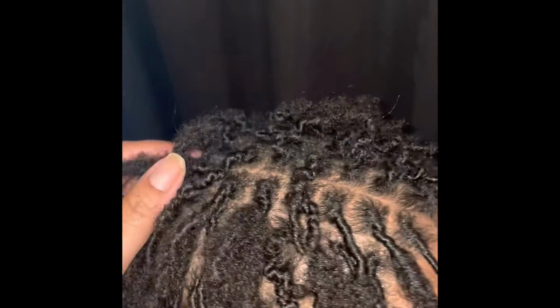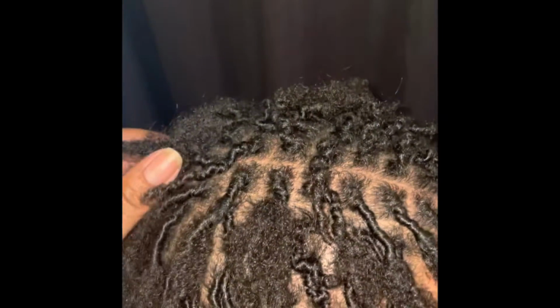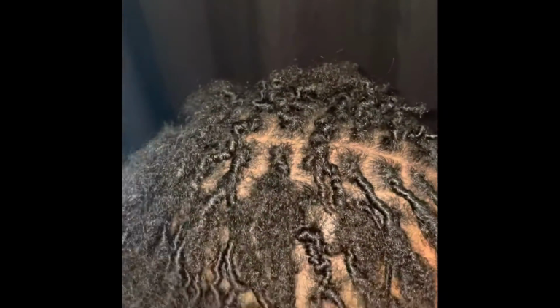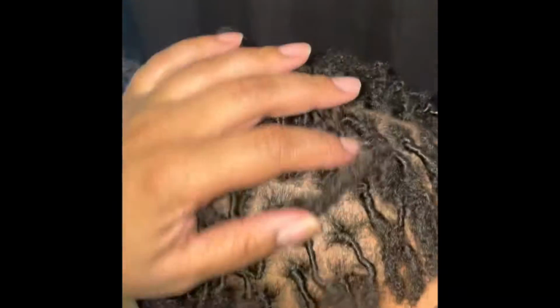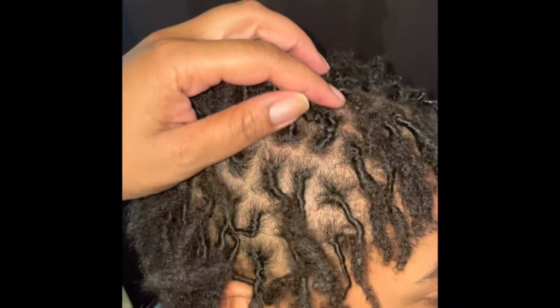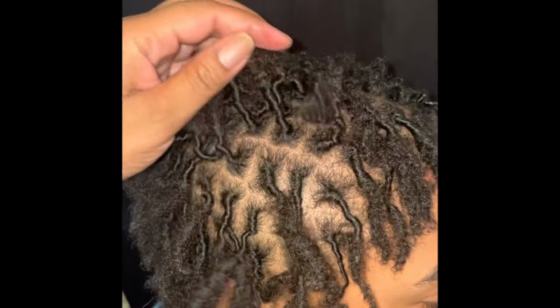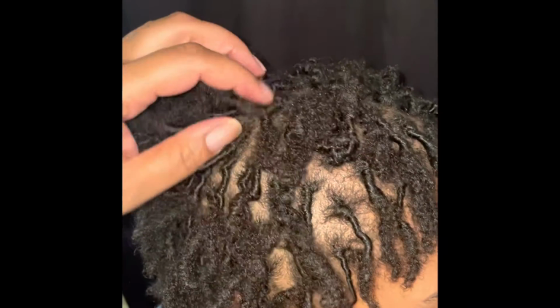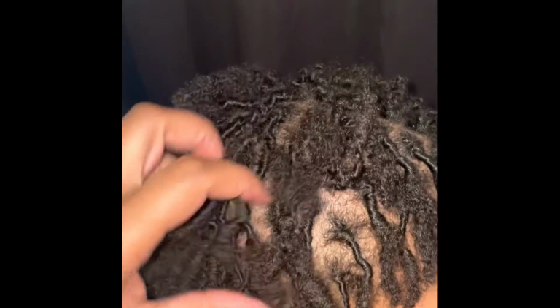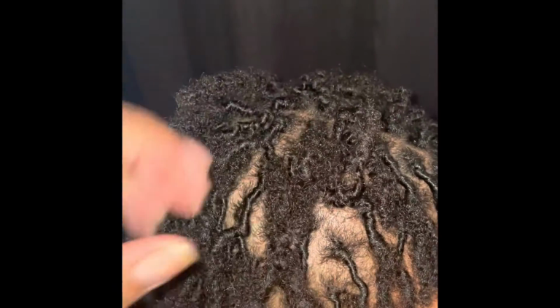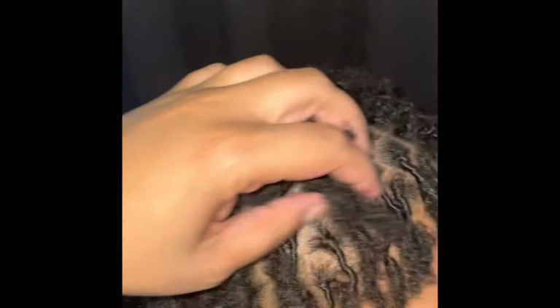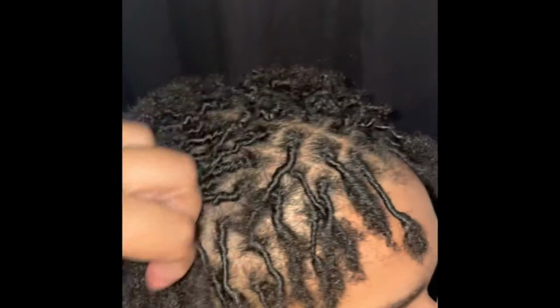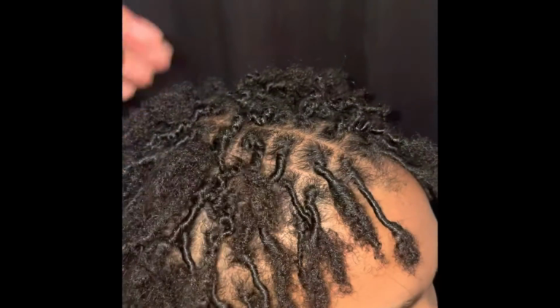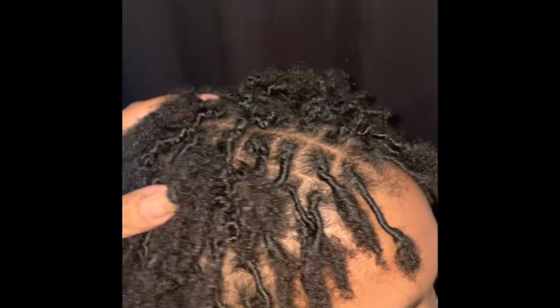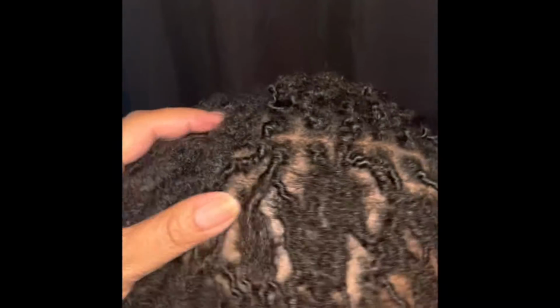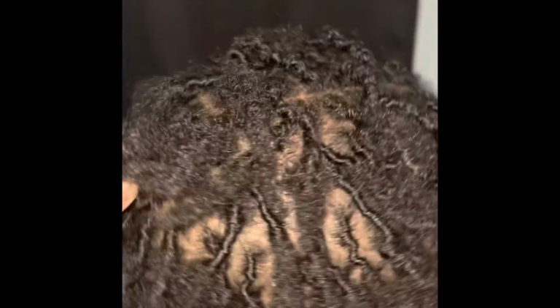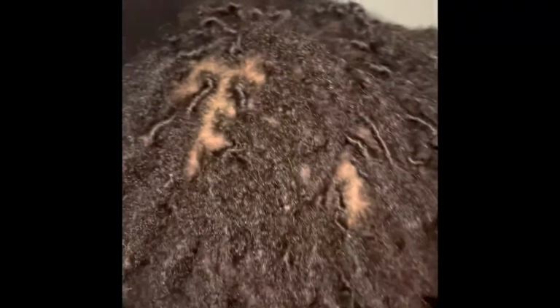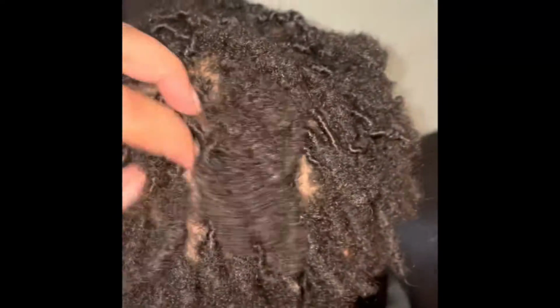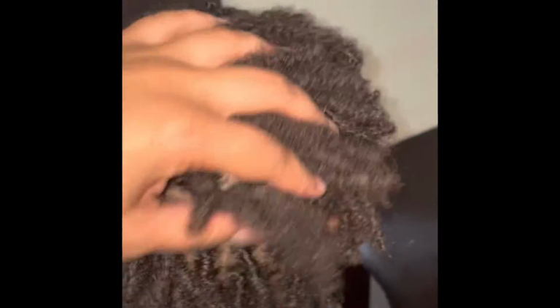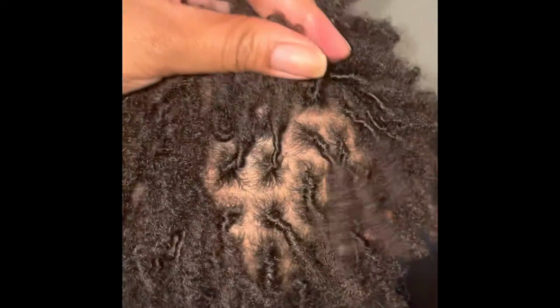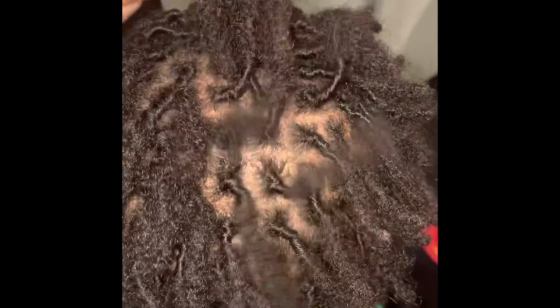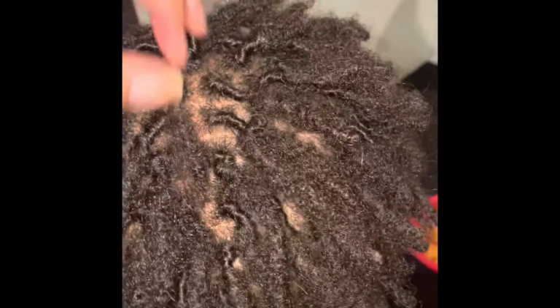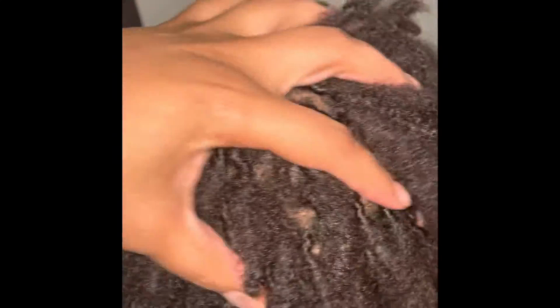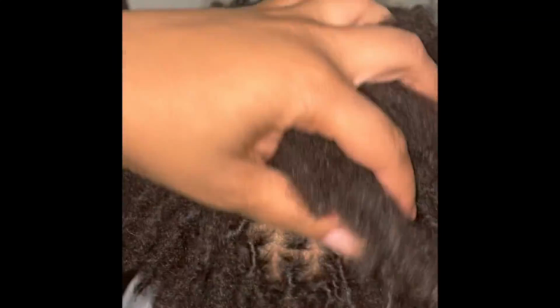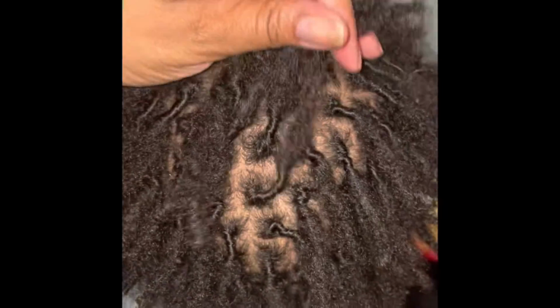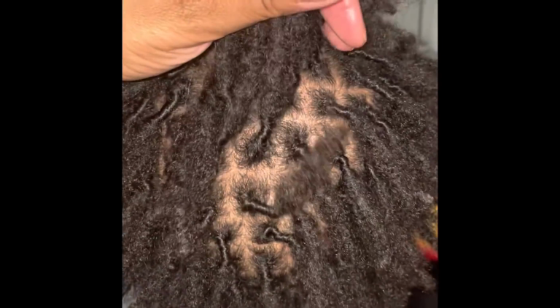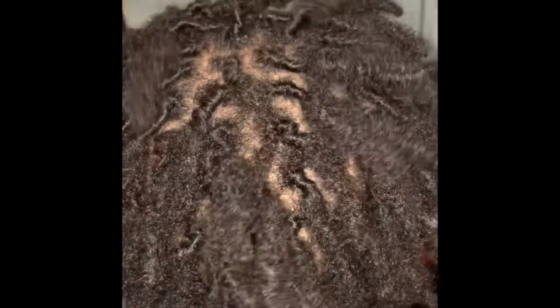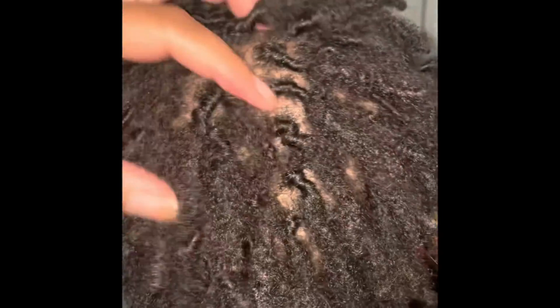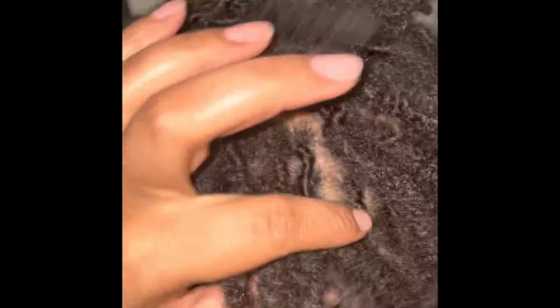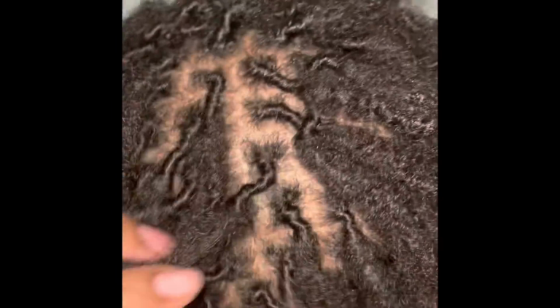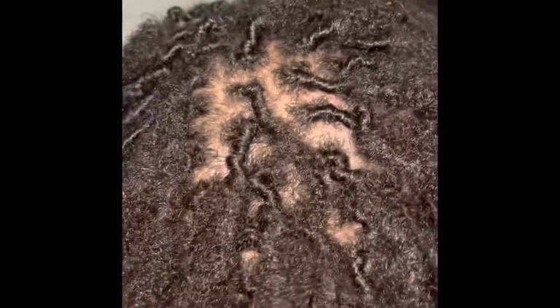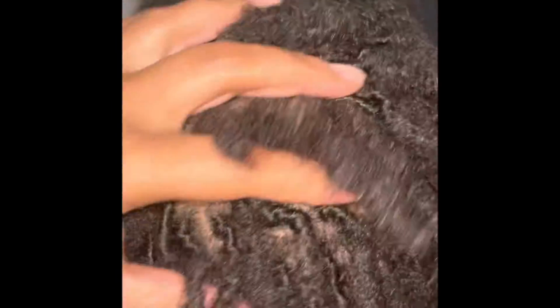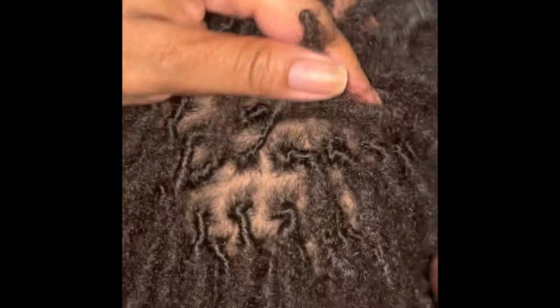And this is the finished look. At the top, if you can see some of those, I had to two-string twist again because they weren't all the way locking yet. So I just went here and two-string twisted them again and retwisted the rest.